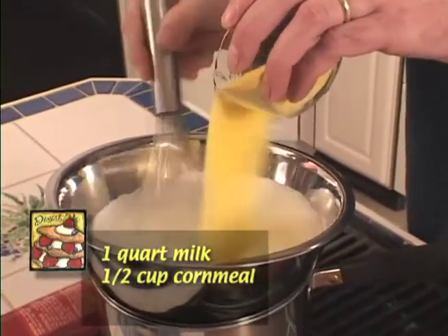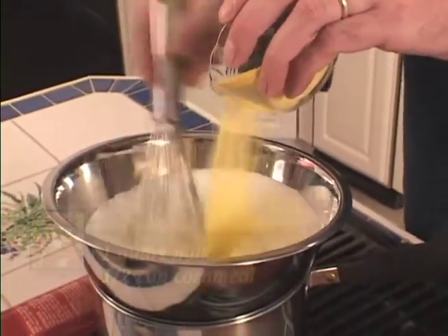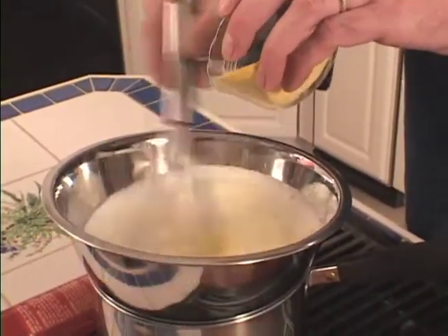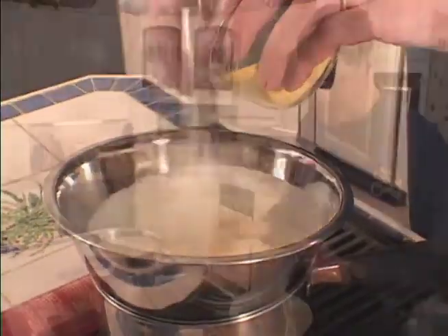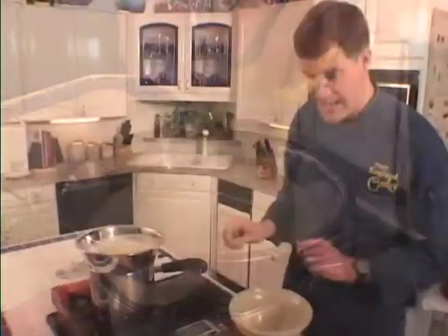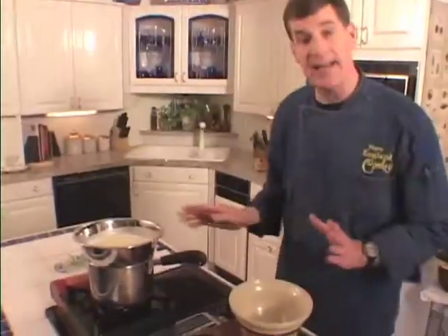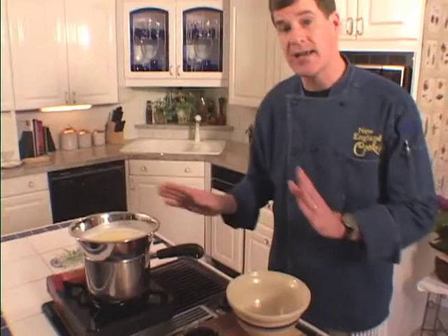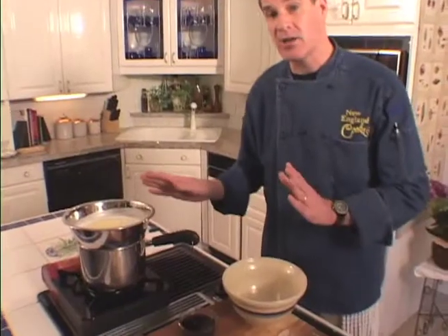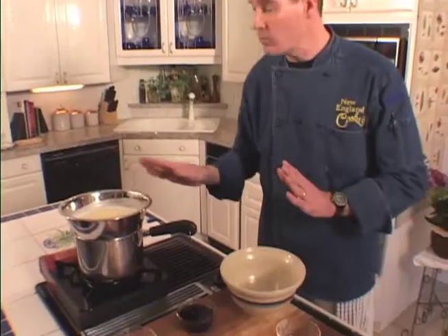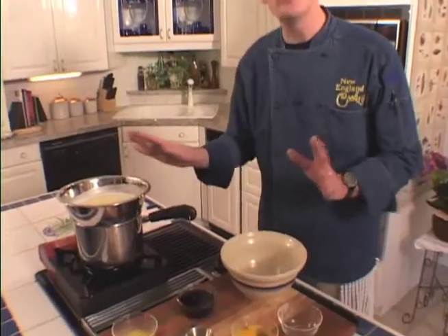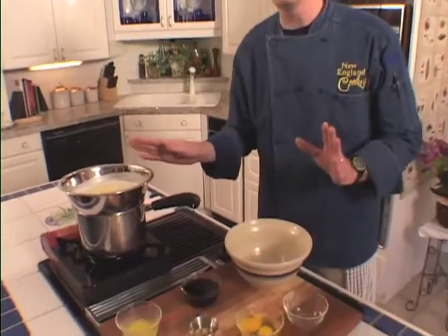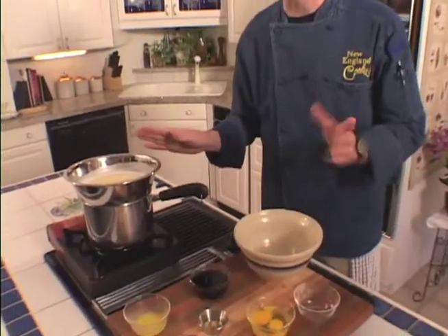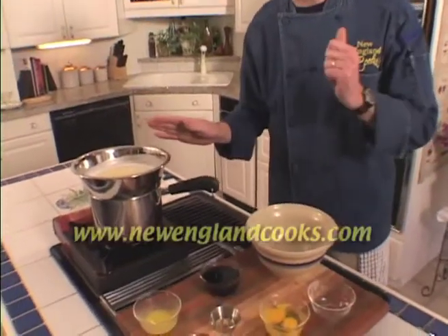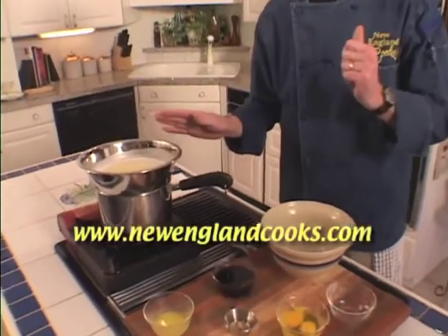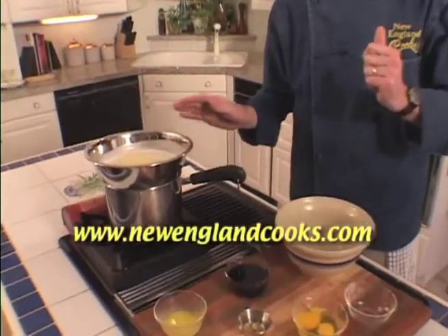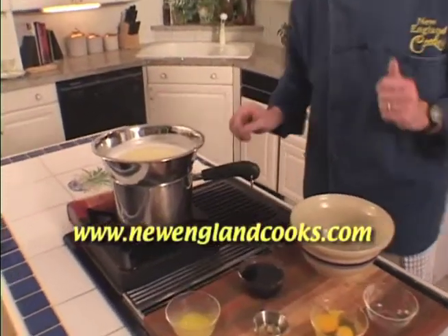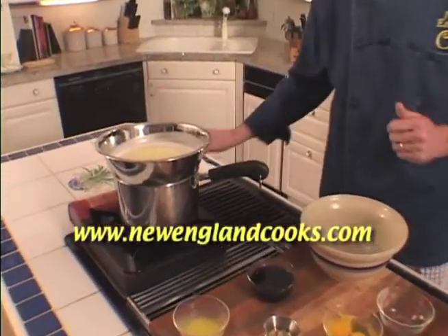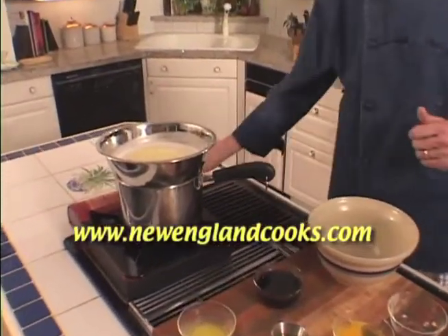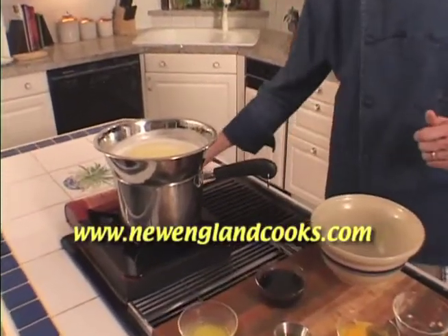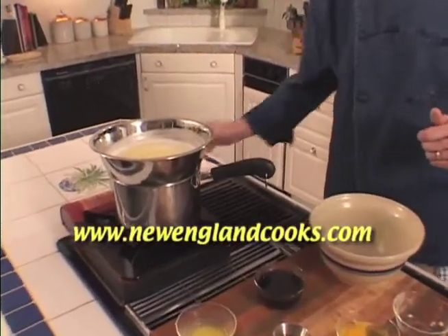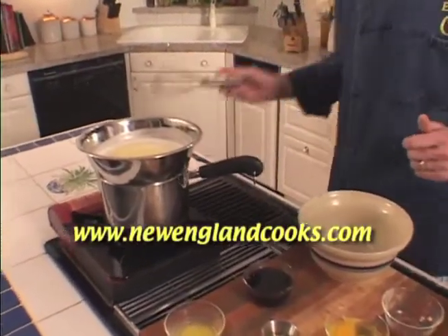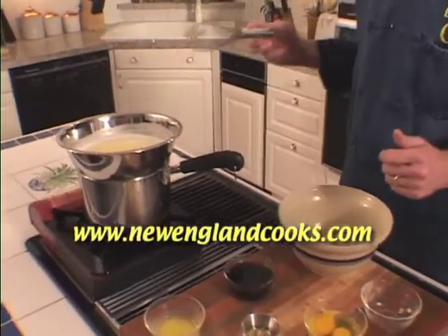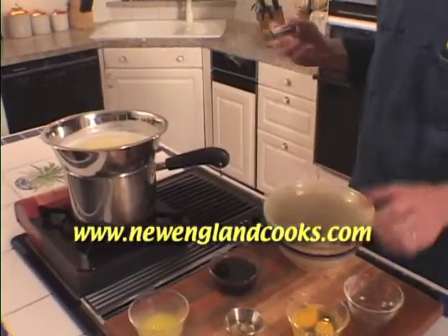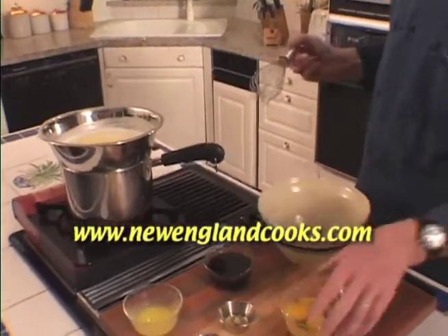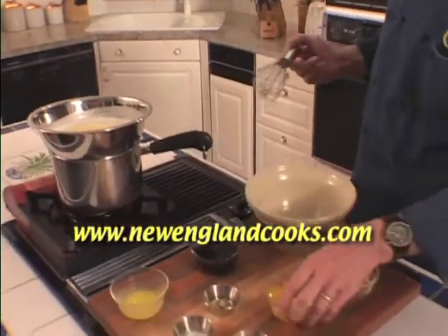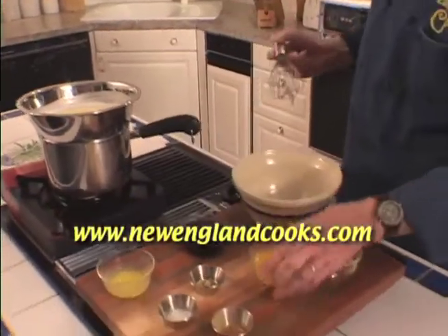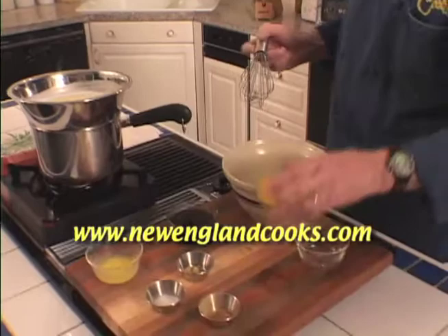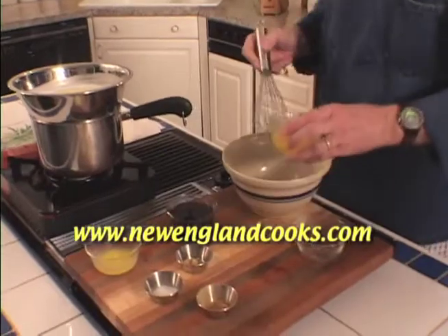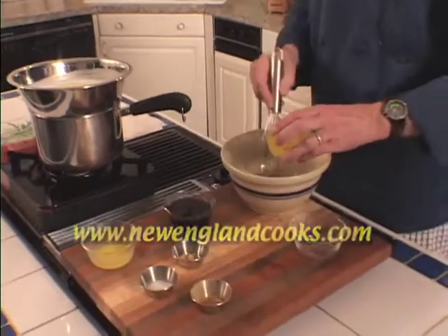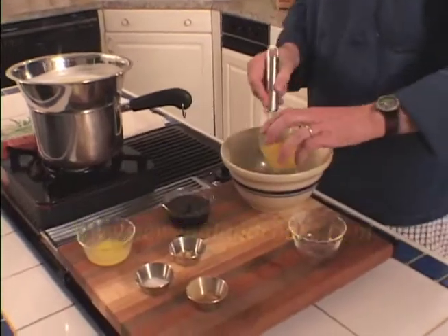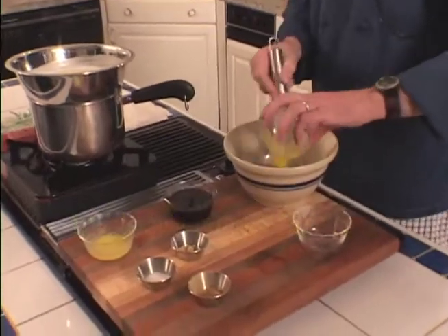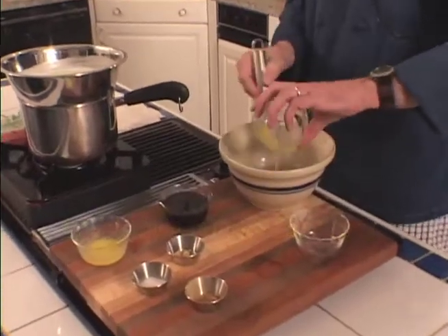Don't worry about it — the recipe's on the web page. So all we have to do now is add our other ingredients. We're going to whisk together our eggs and our spices.